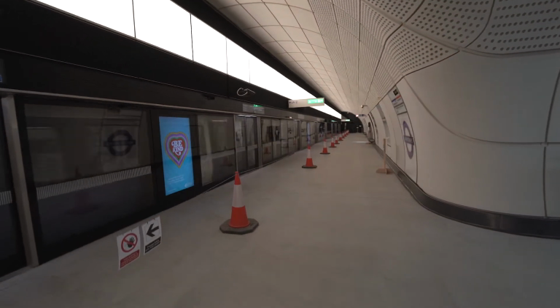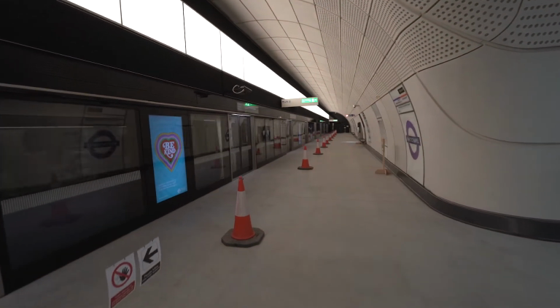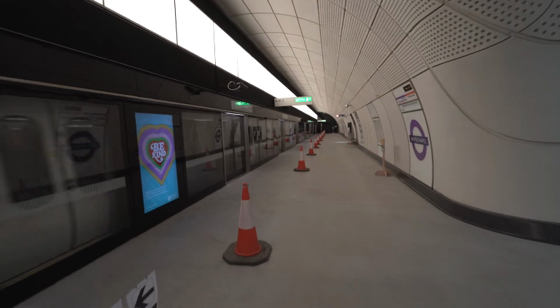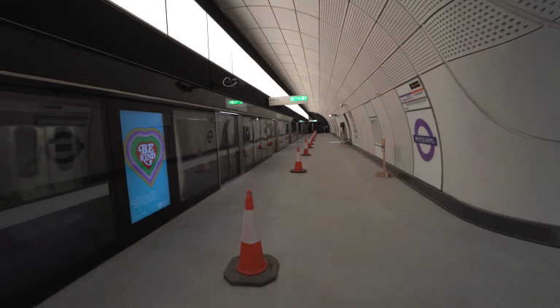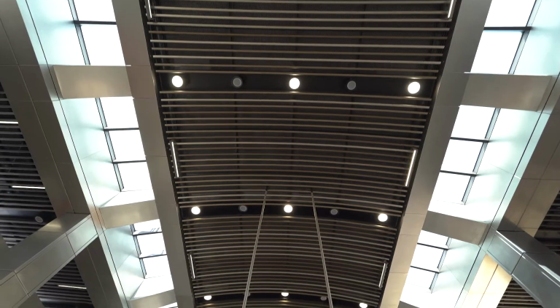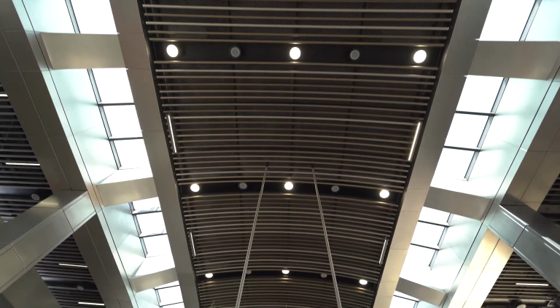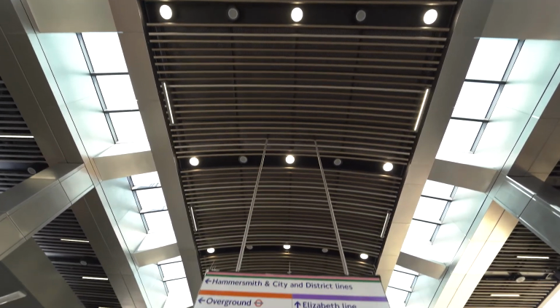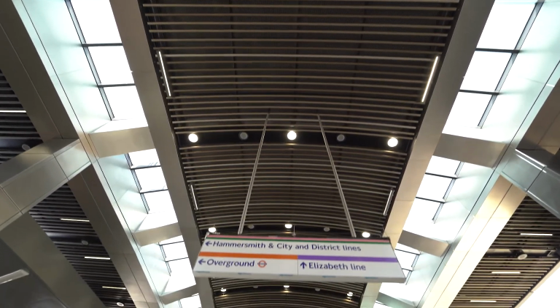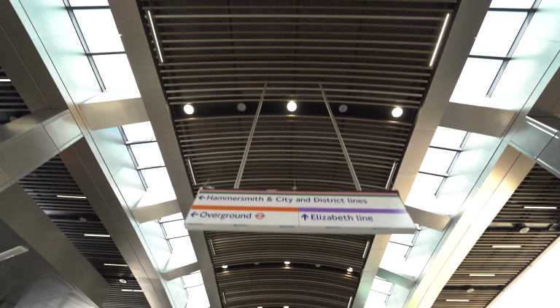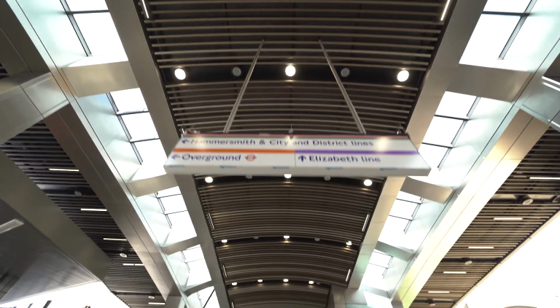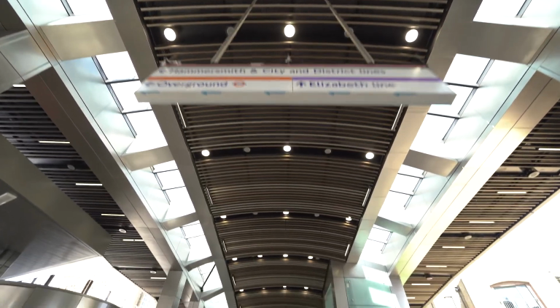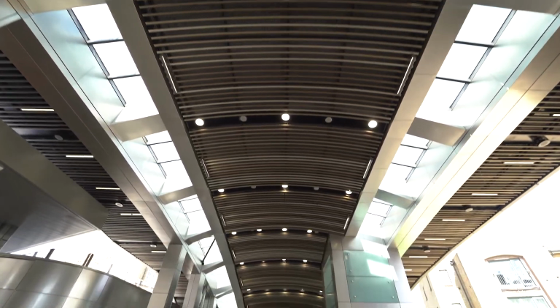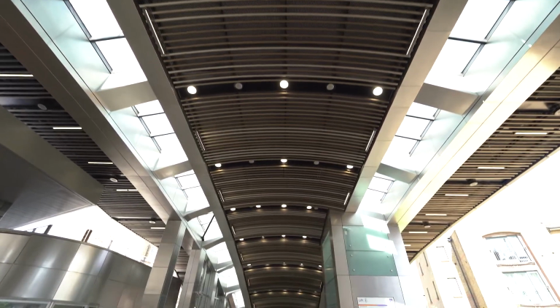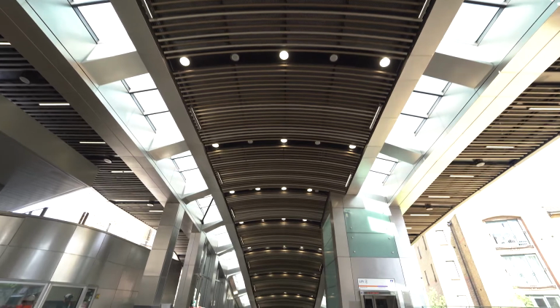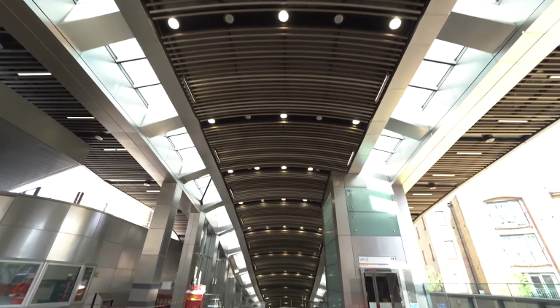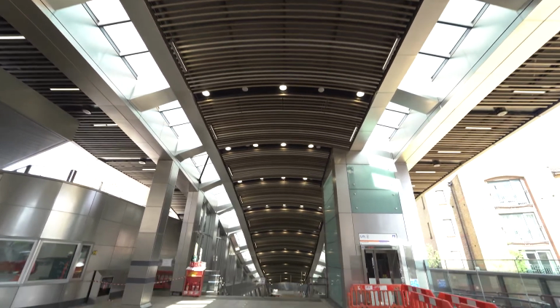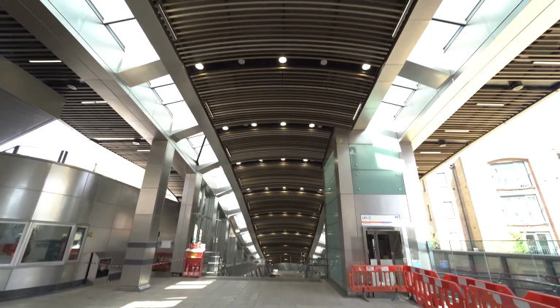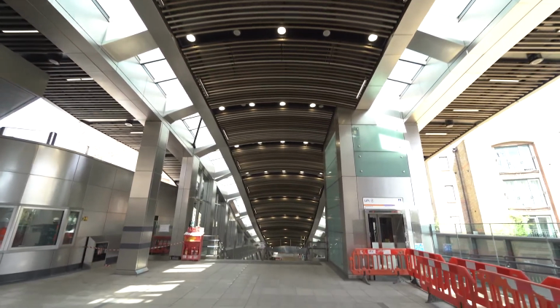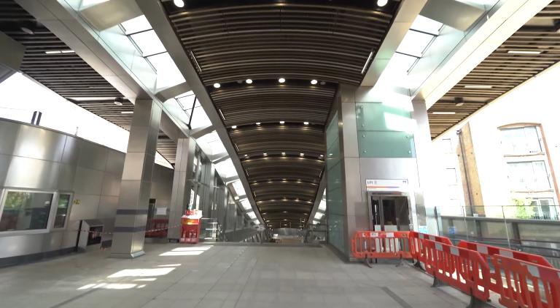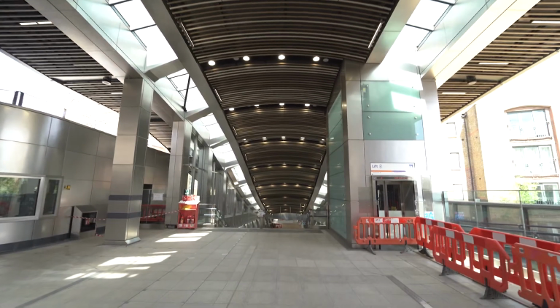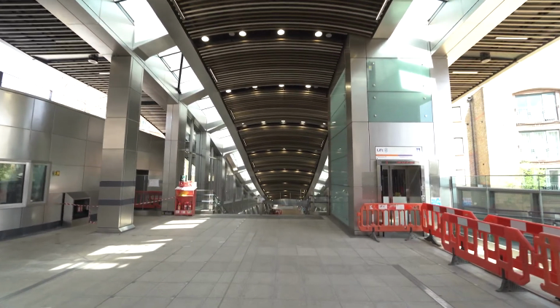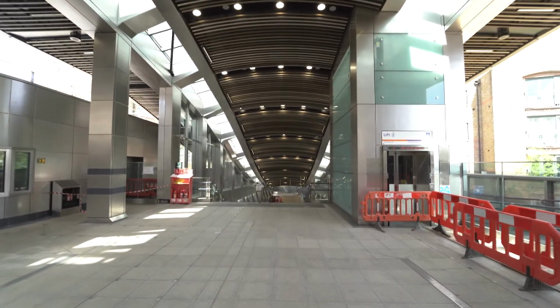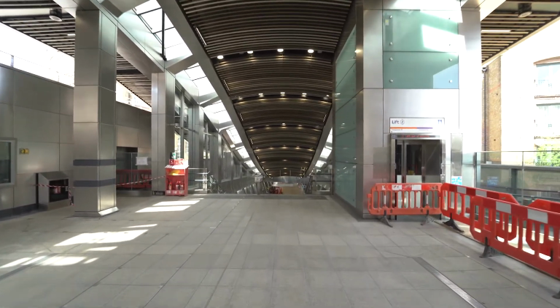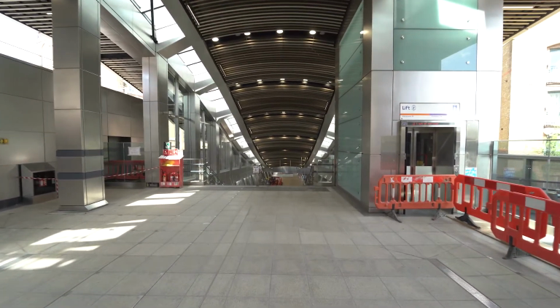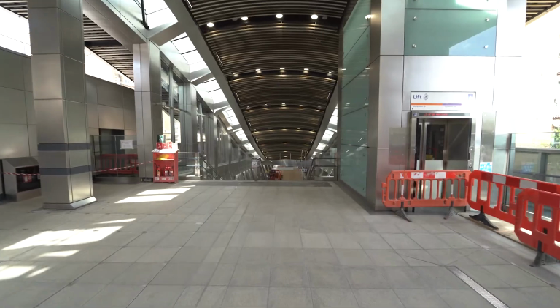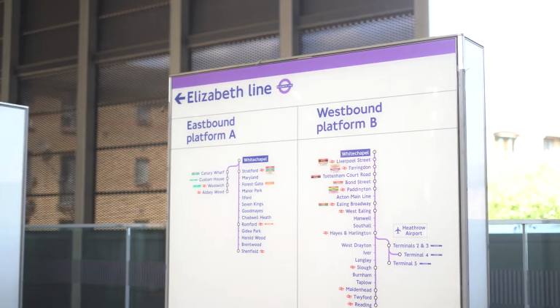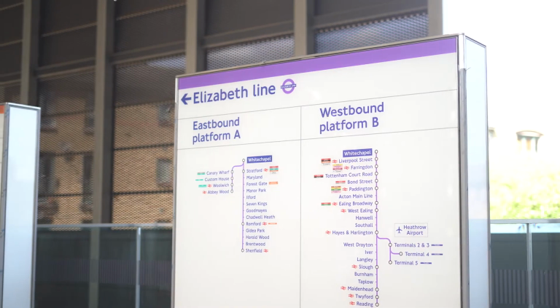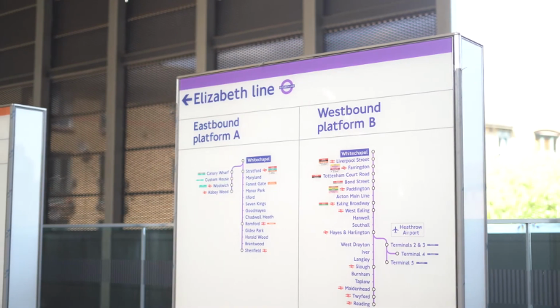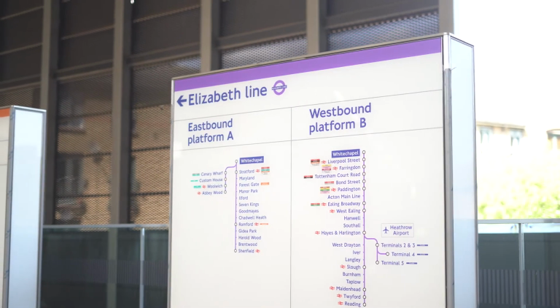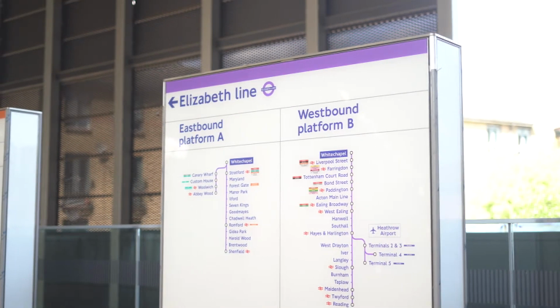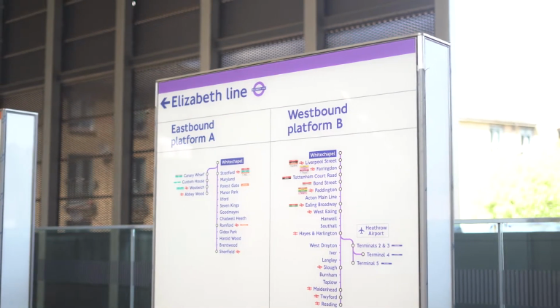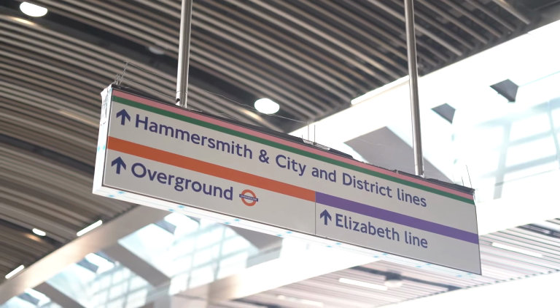Whitechapel is a main interchange station providing connection to the wider TfL network, to the London Overground and London Underground. From the new Elizabeth Line you'll be able to get to Canary Wharf in three minutes, Tottenham Court Road in seven minutes and Heathrow in 36 minutes.